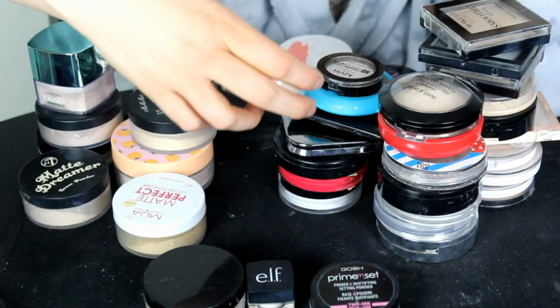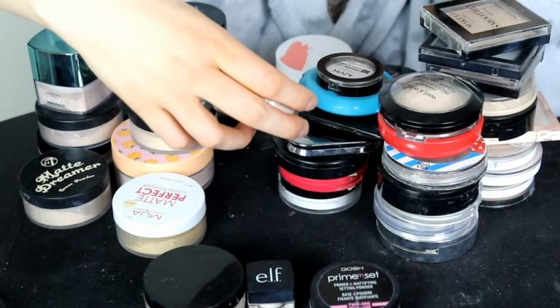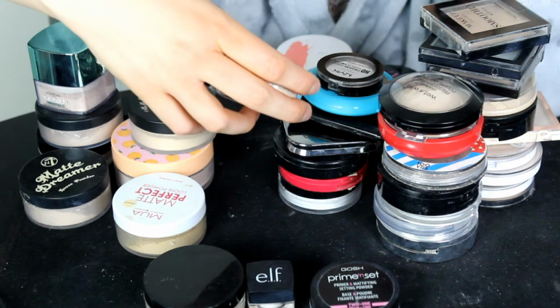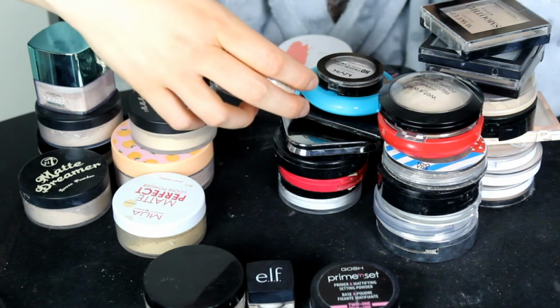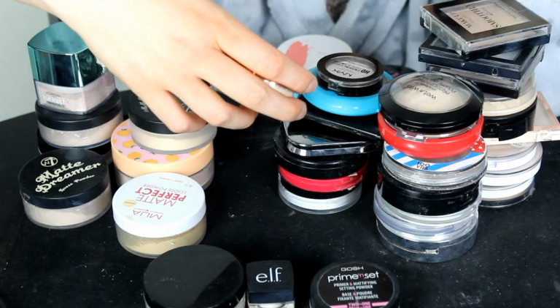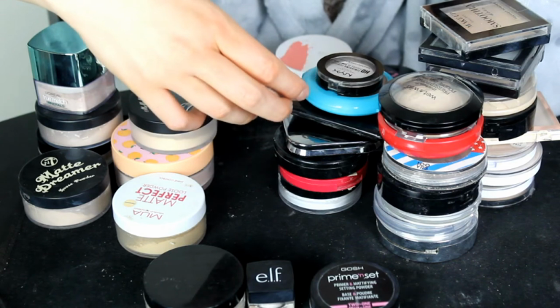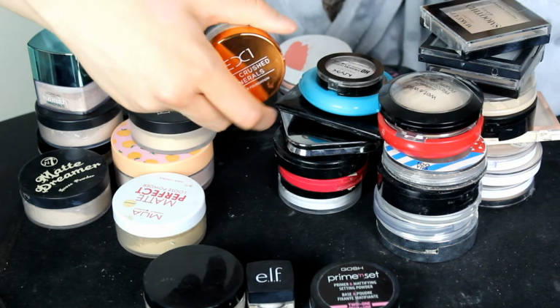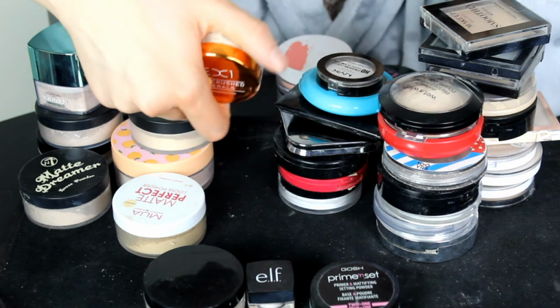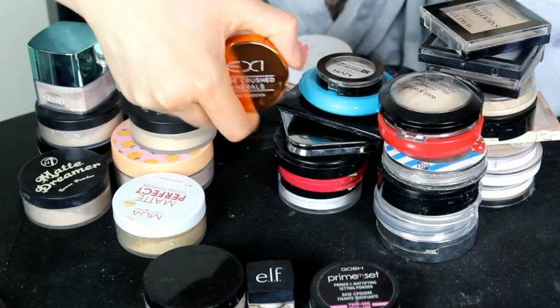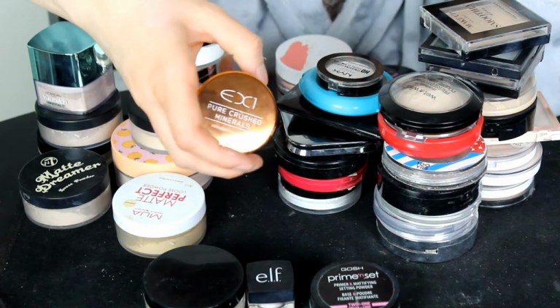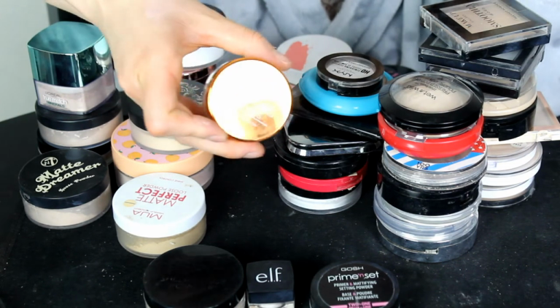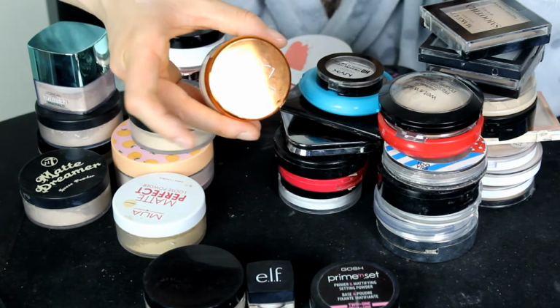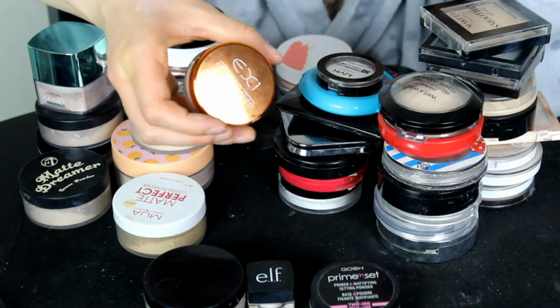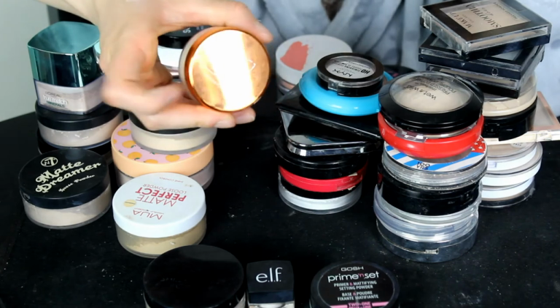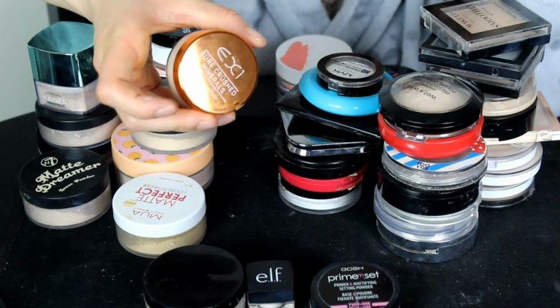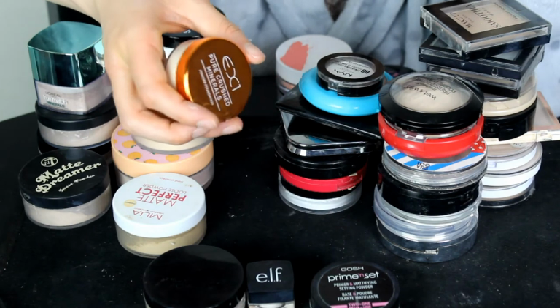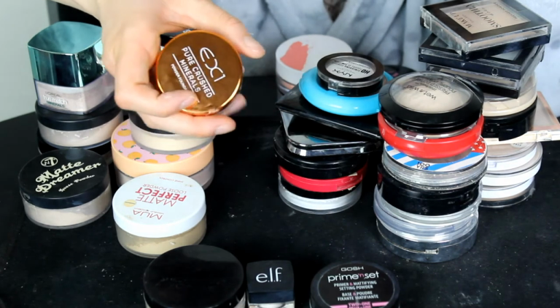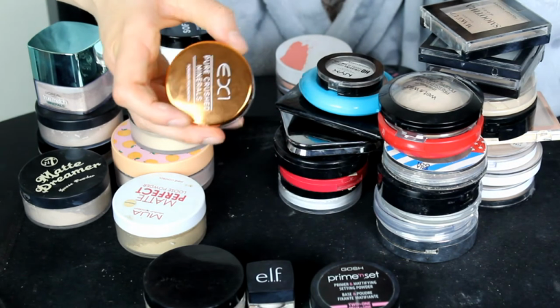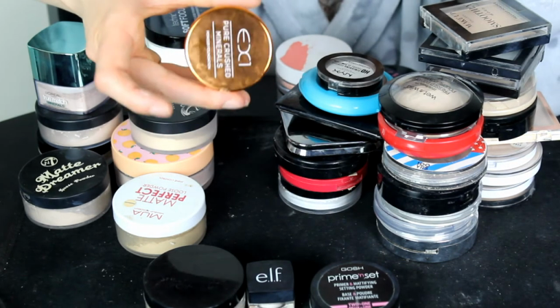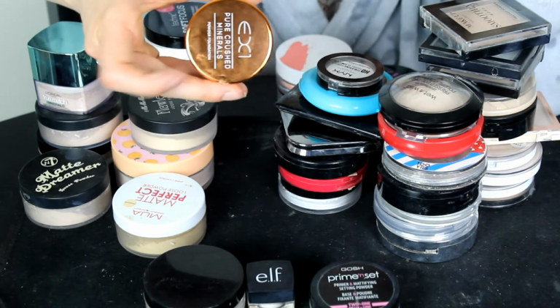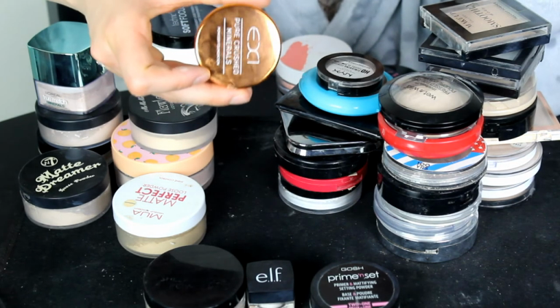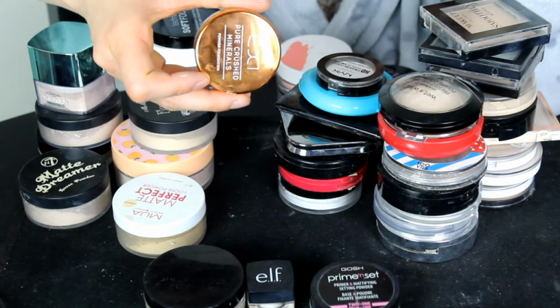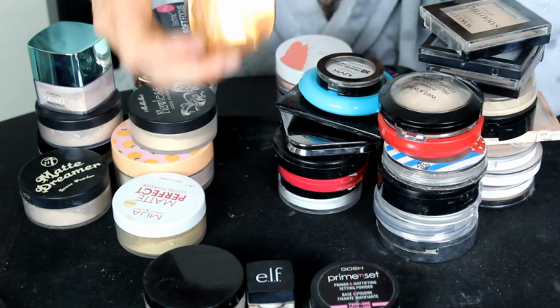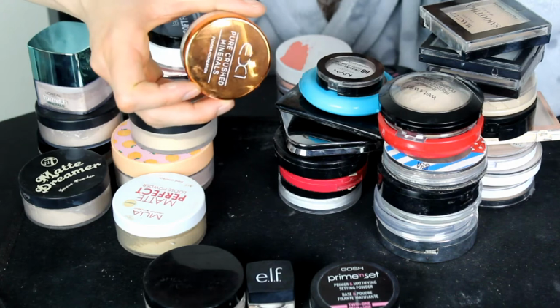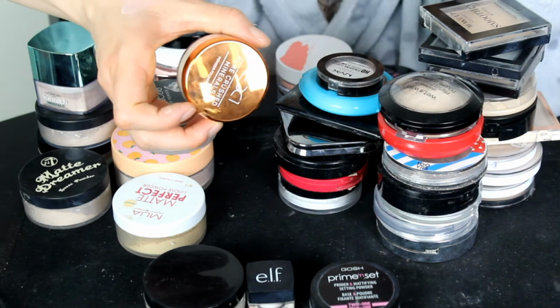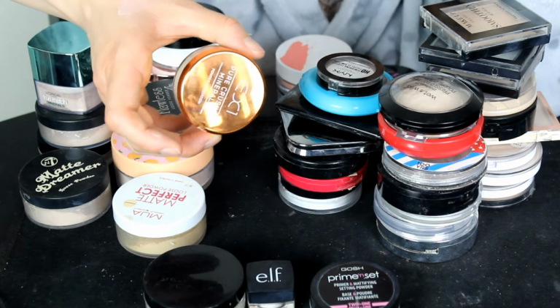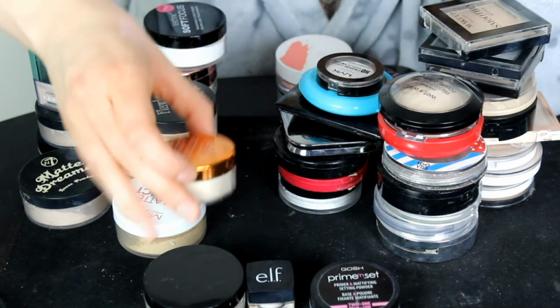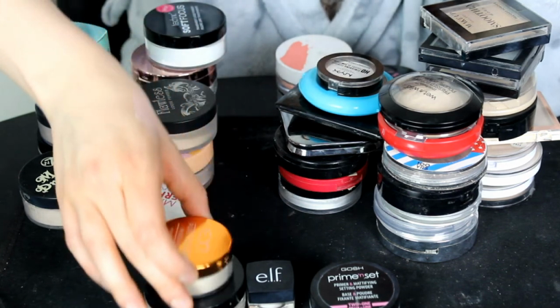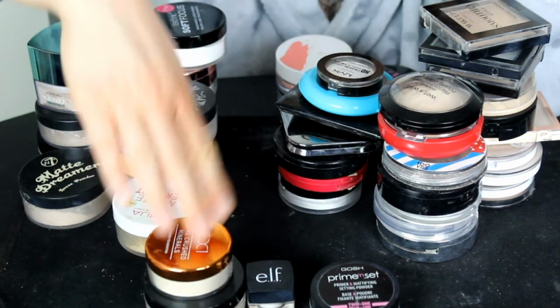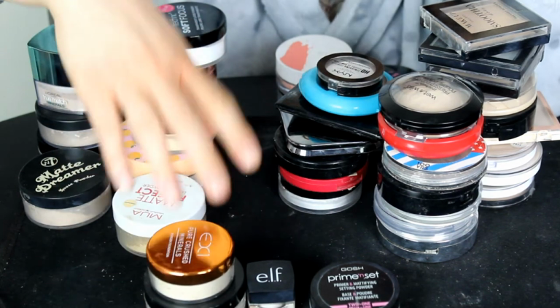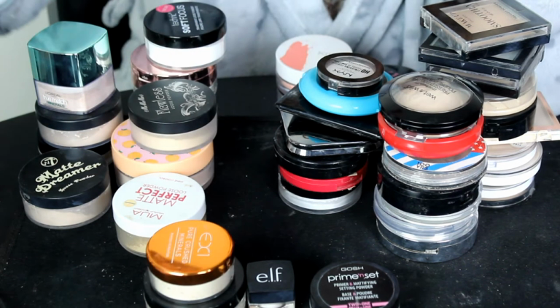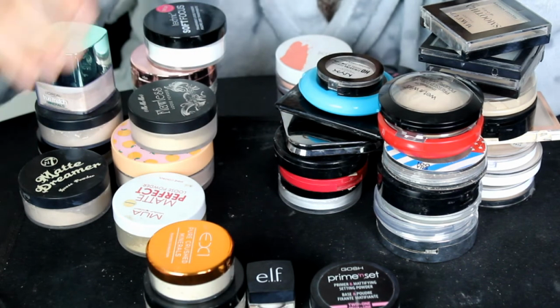This one is the EX1 Pure Crush Minerals Powder Foundation in shade 1.0. When I tested this in the EX1 video, I really, really liked this powder. So I'm definitely going to be keeping that one.